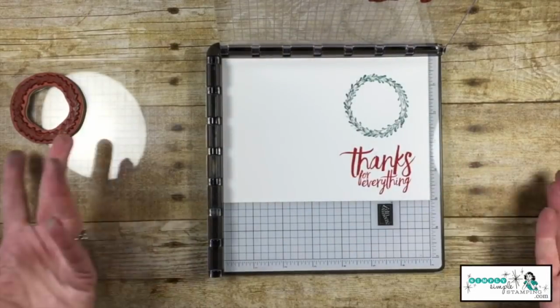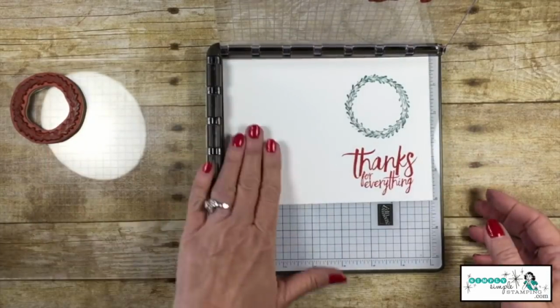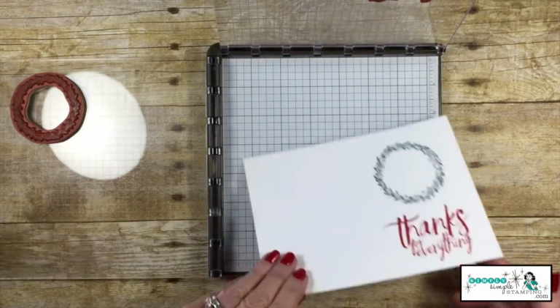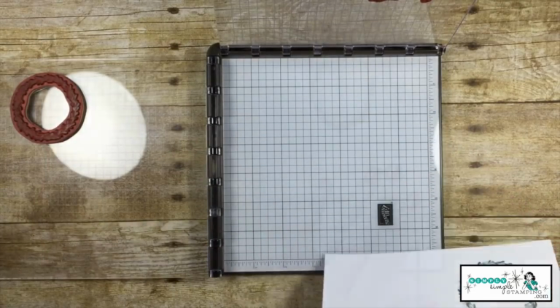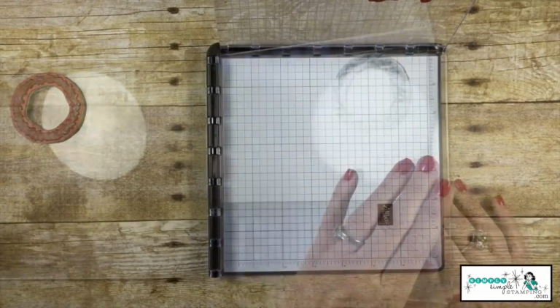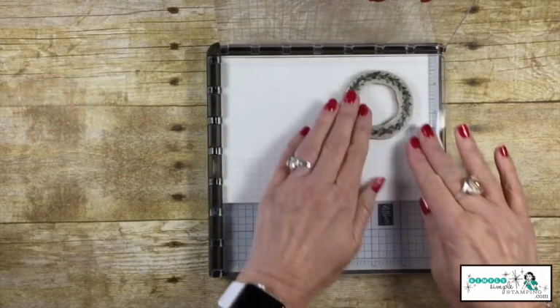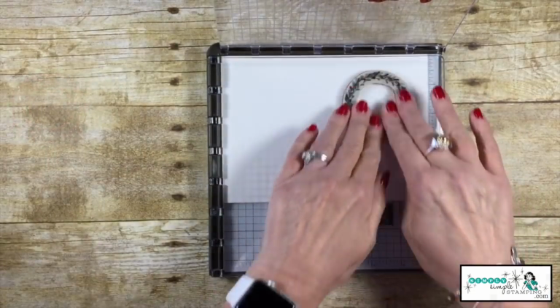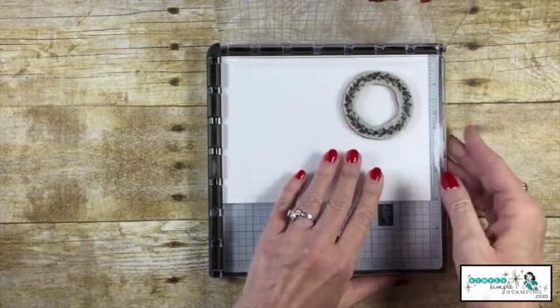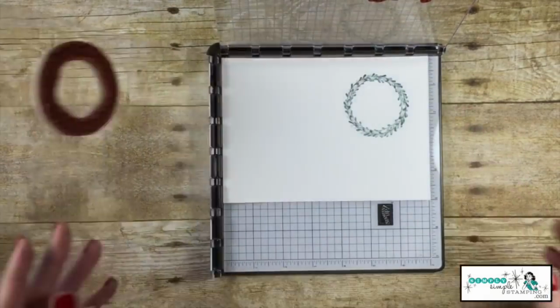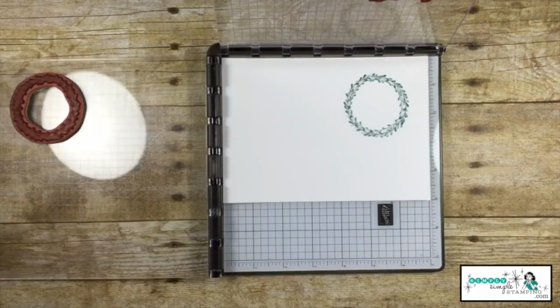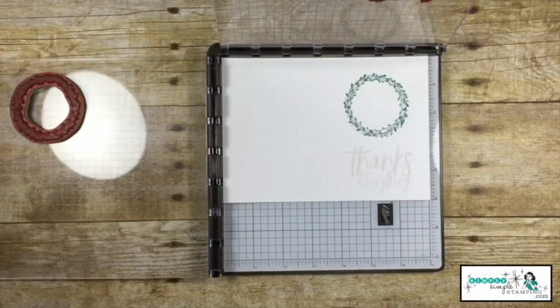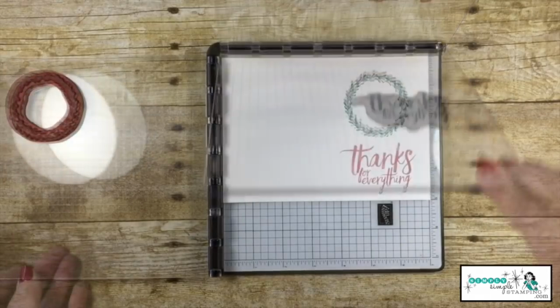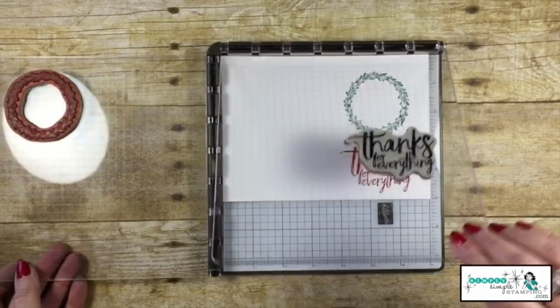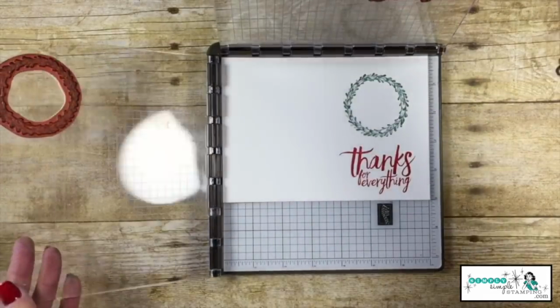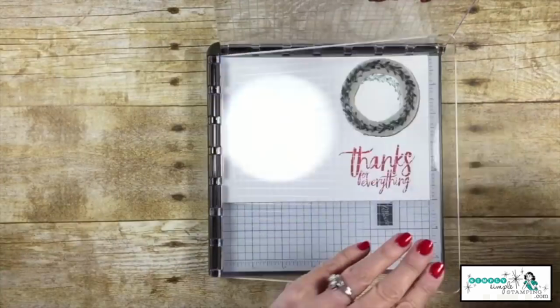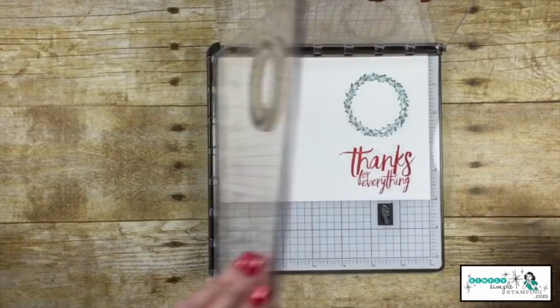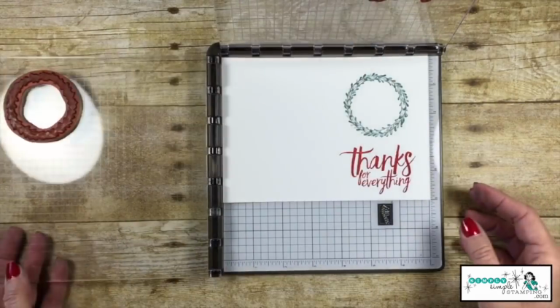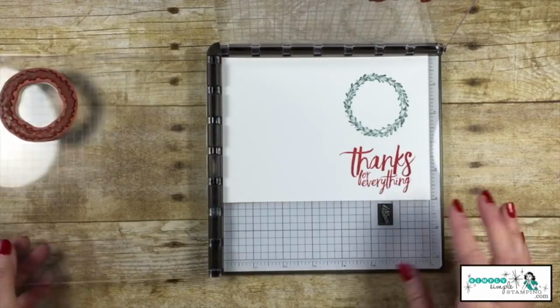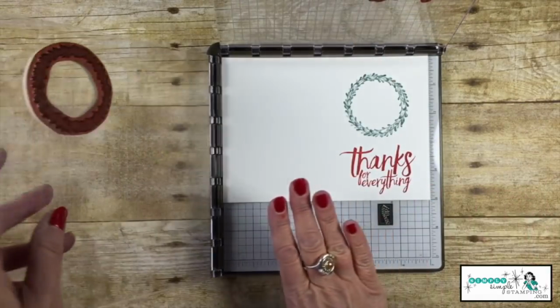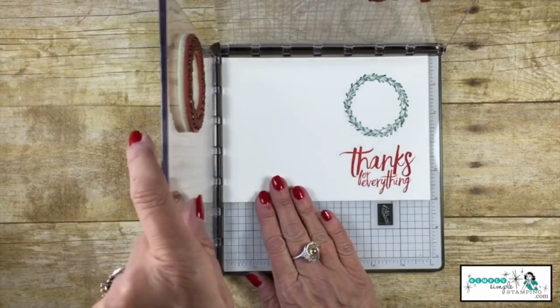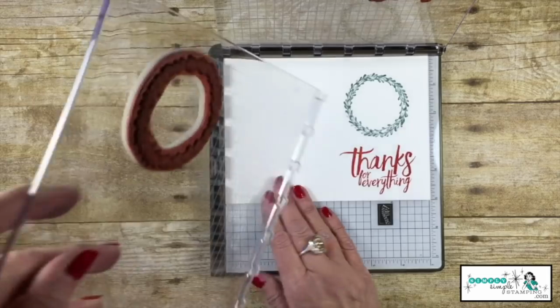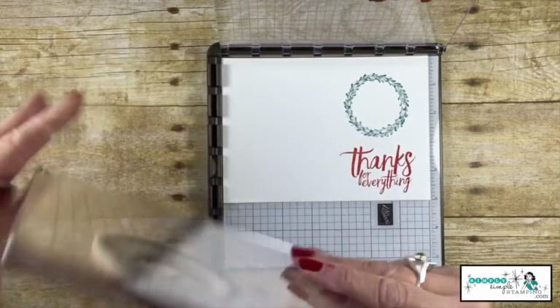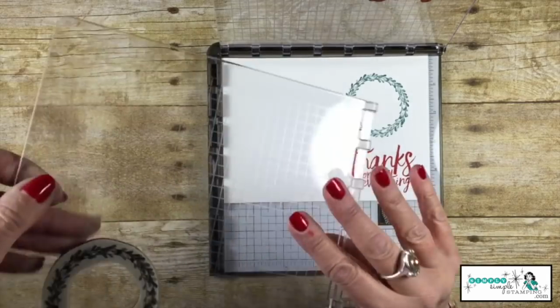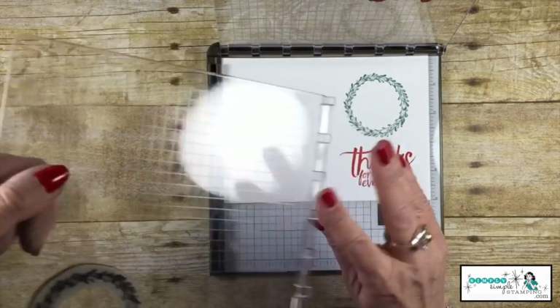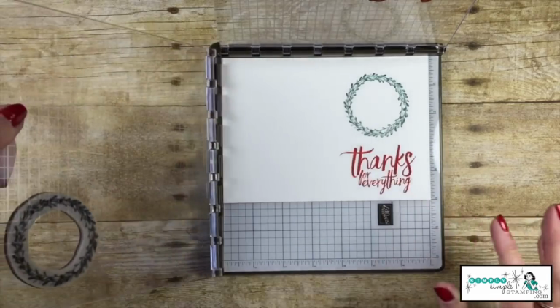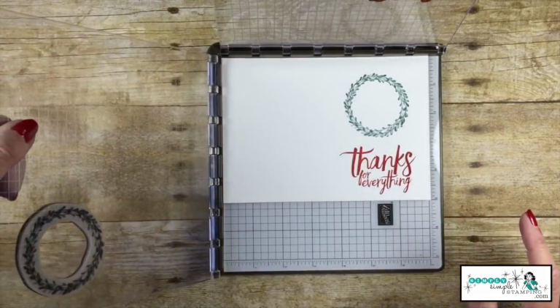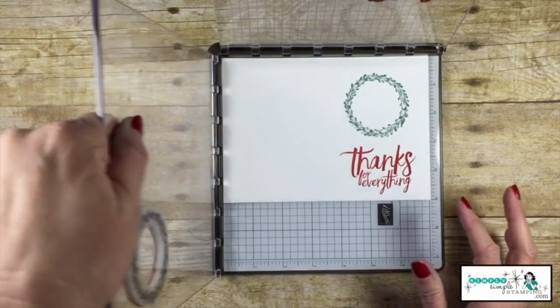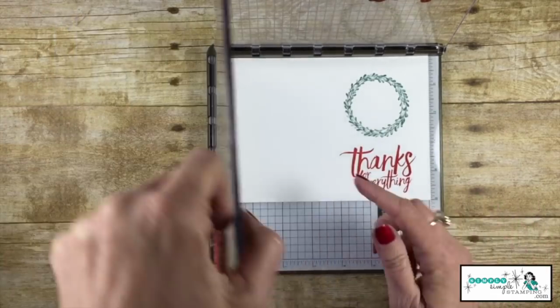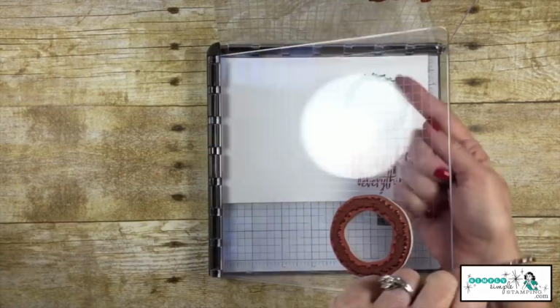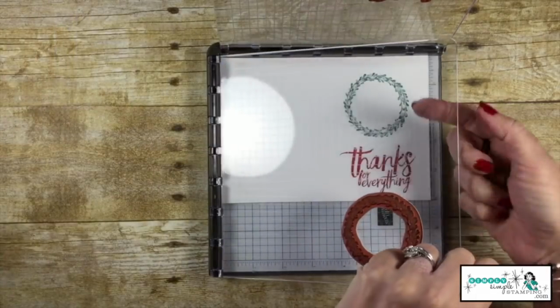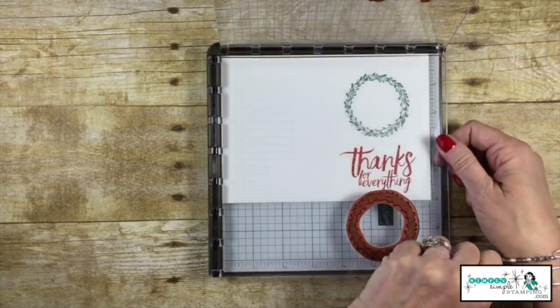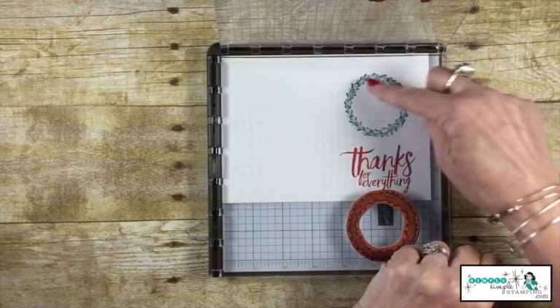Now you can see how I can just continually stamp. This style of stamping is so wonderful. And if I had a third image, I can actually flip this around — if I wanted something in the middle, I could put a stamp right there.